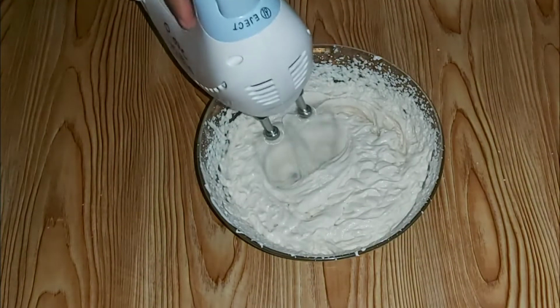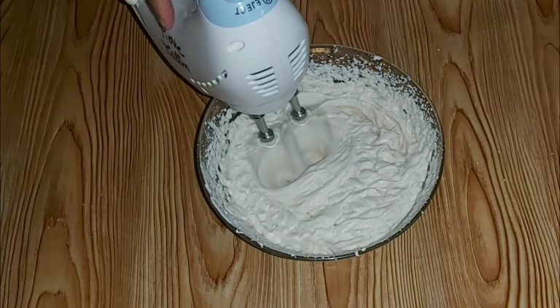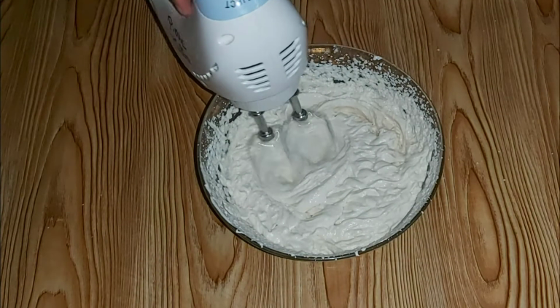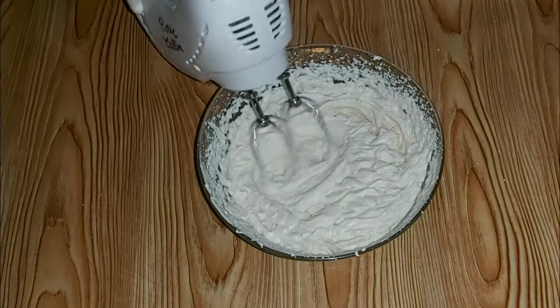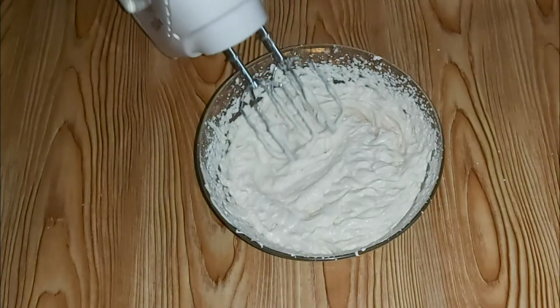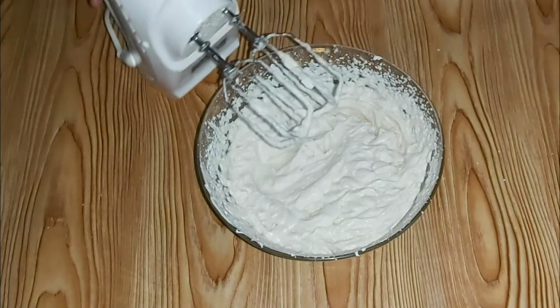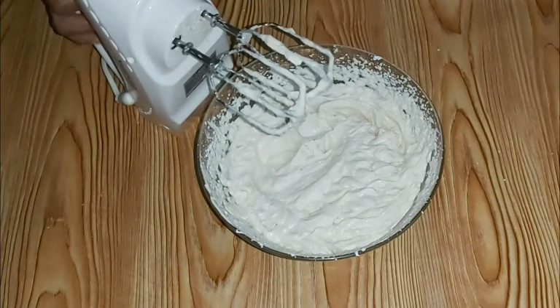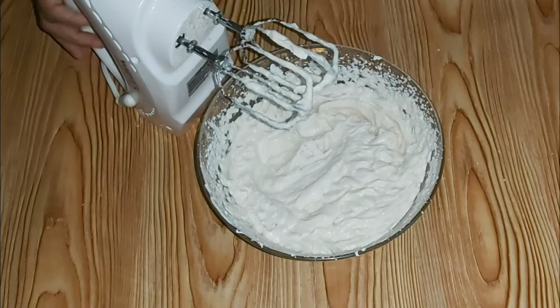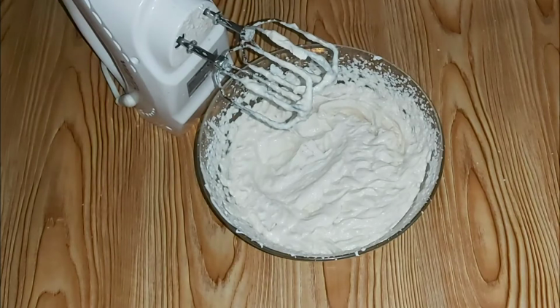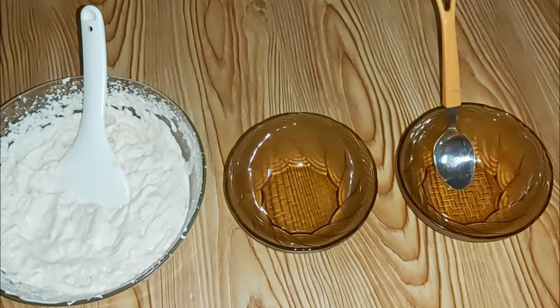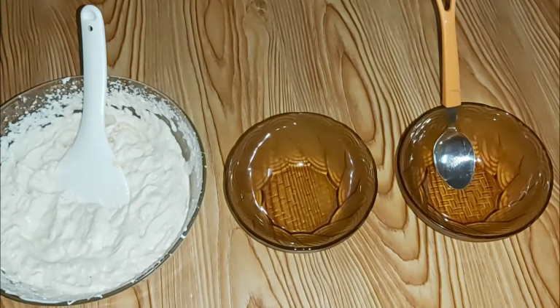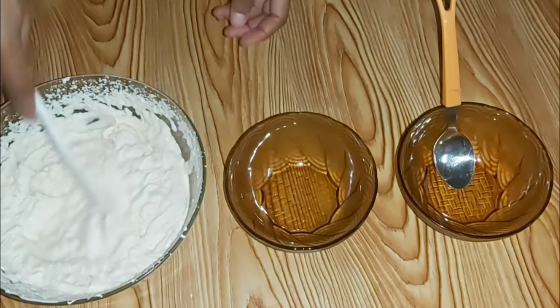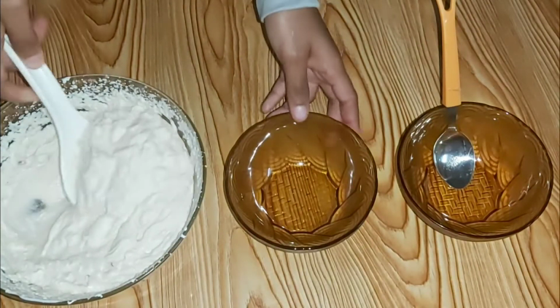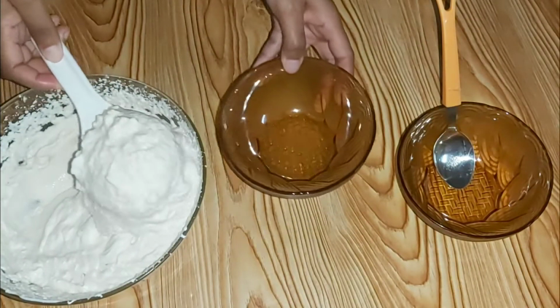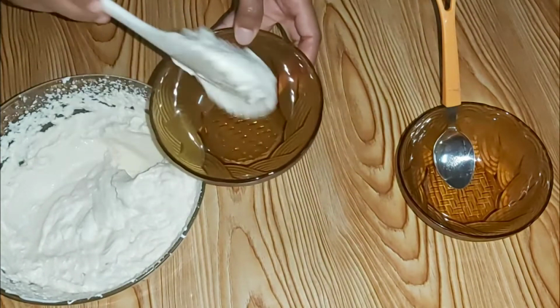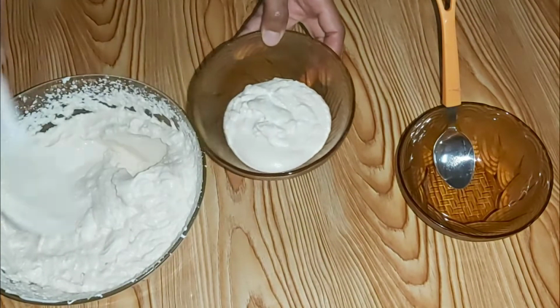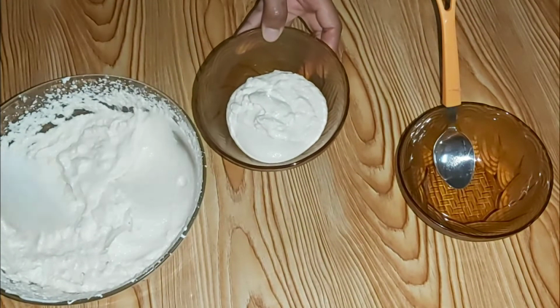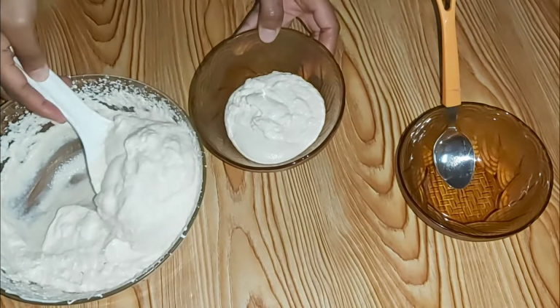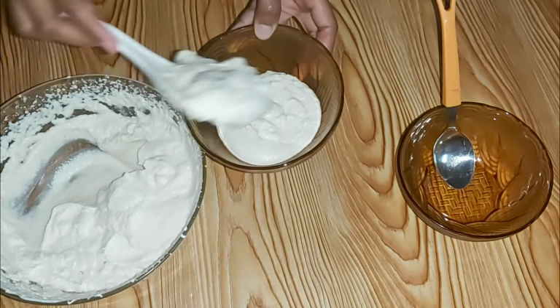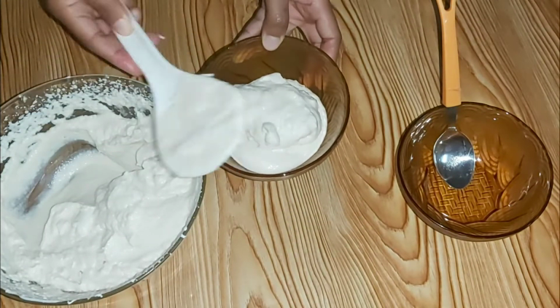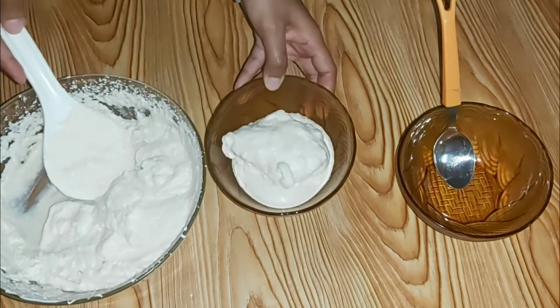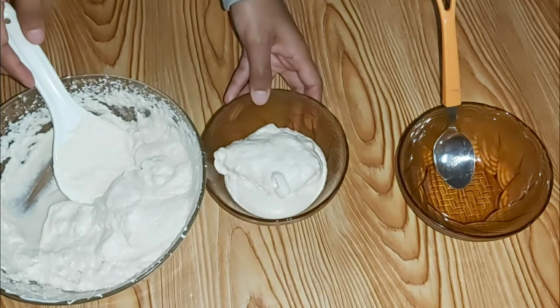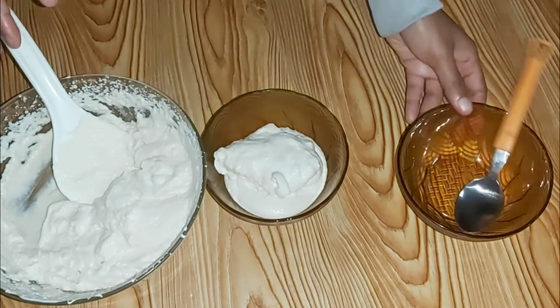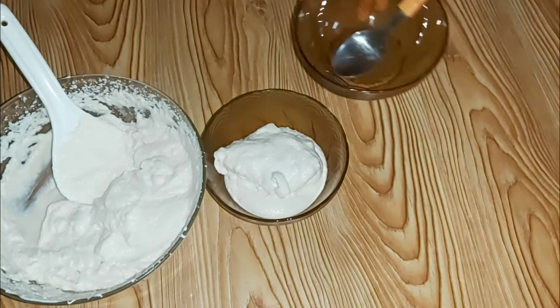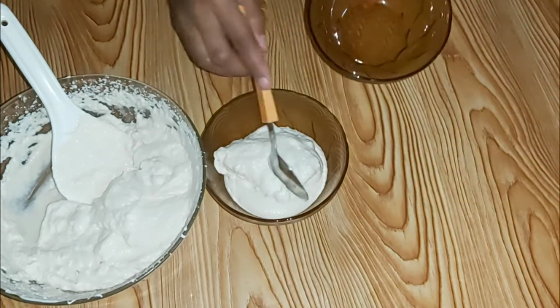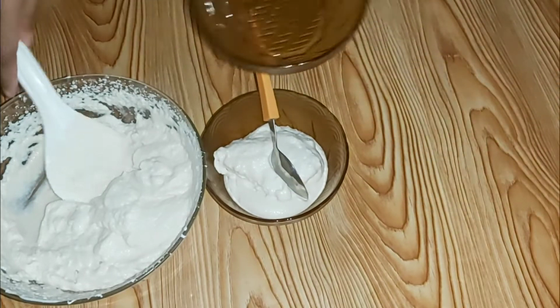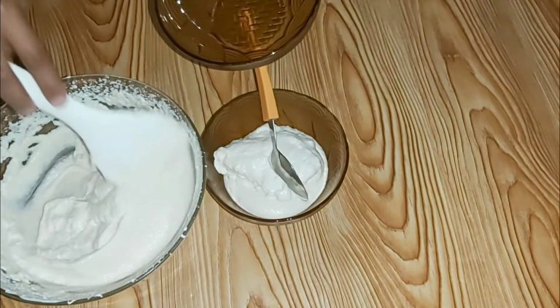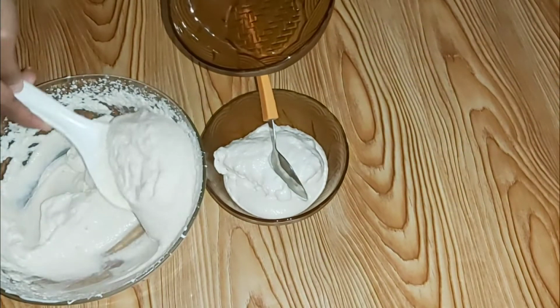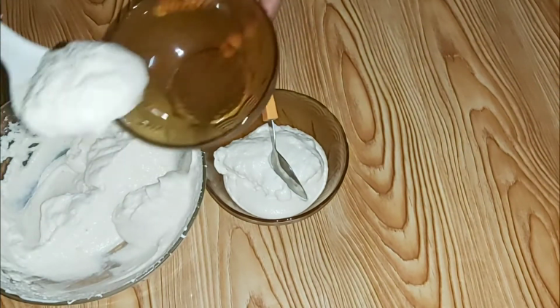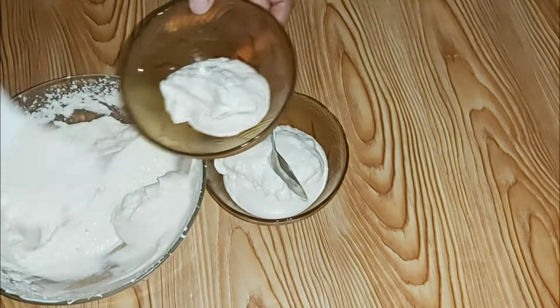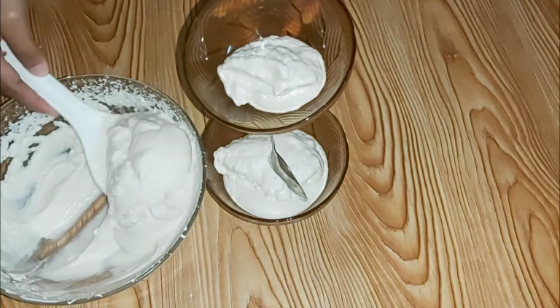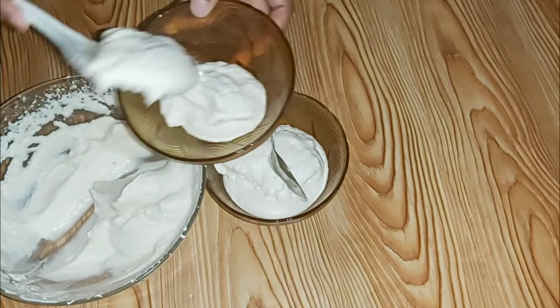As you can see, the ice cream is ready. You can put it in a container and keep it in the freezer overnight or for around eight to ten hours, or you can divide it into three portions and add color.